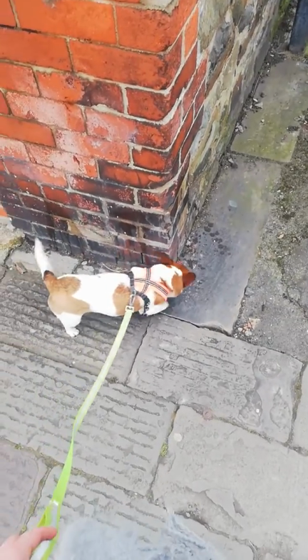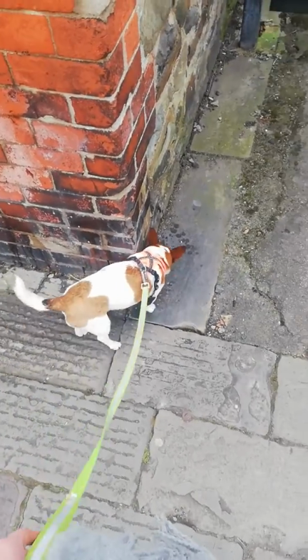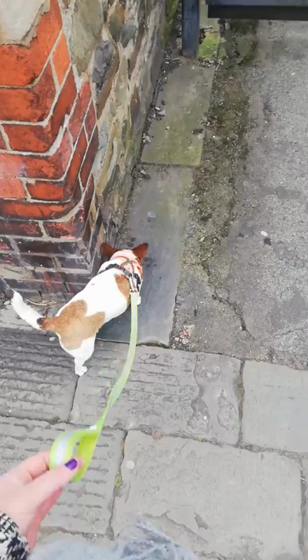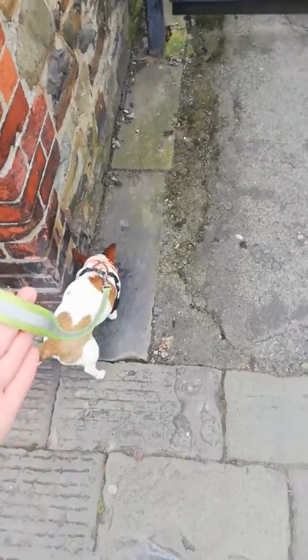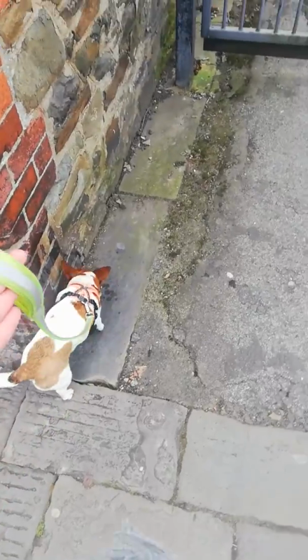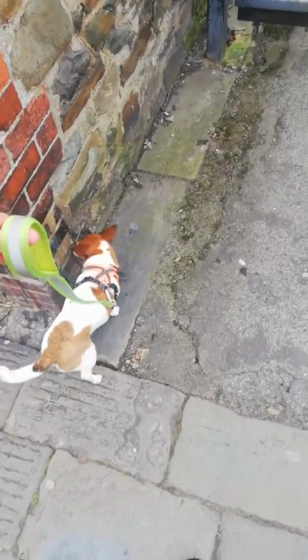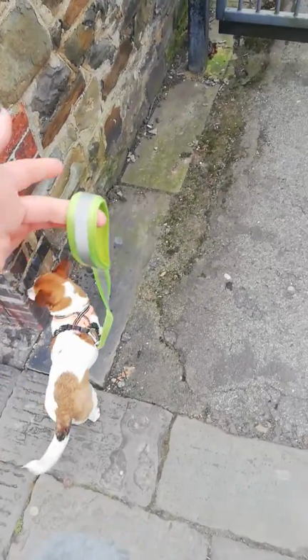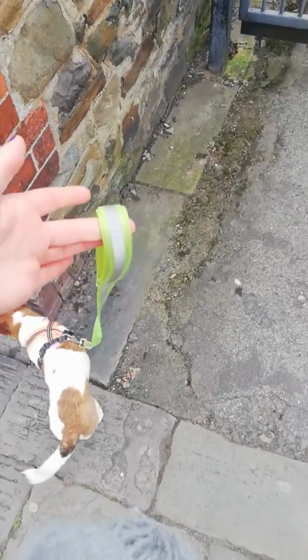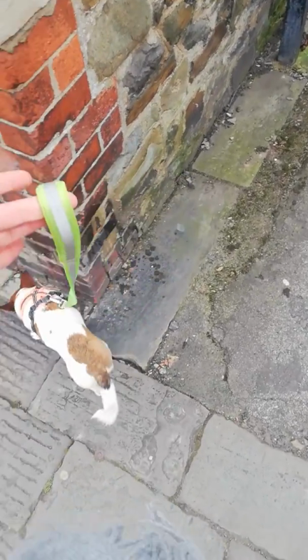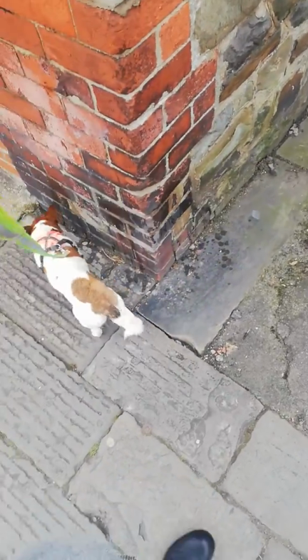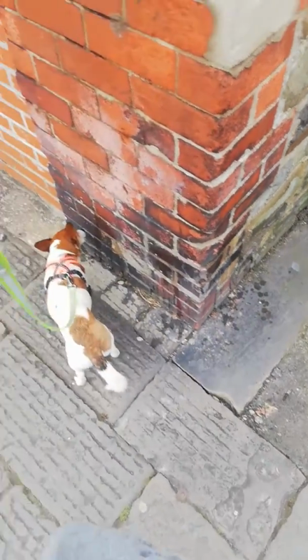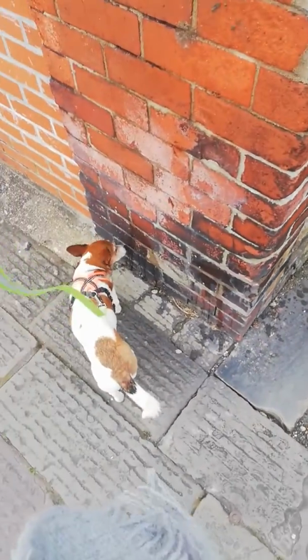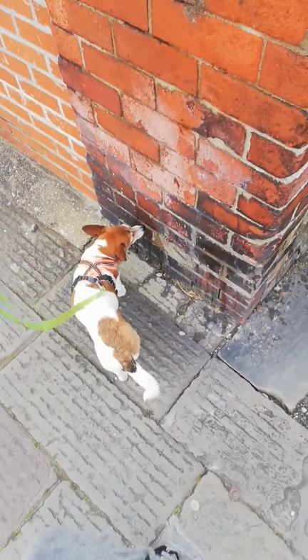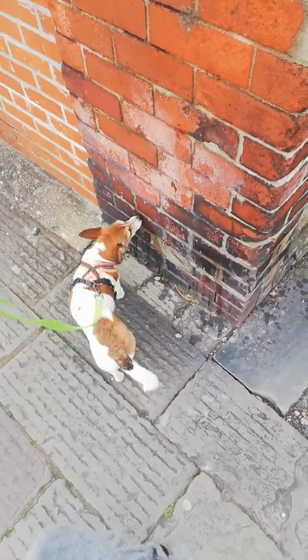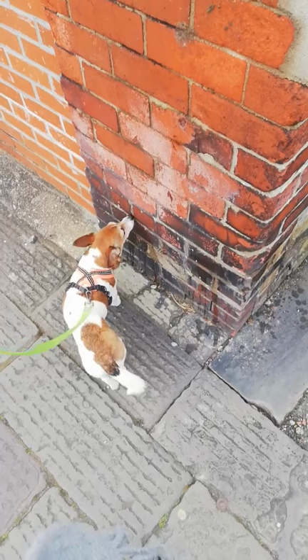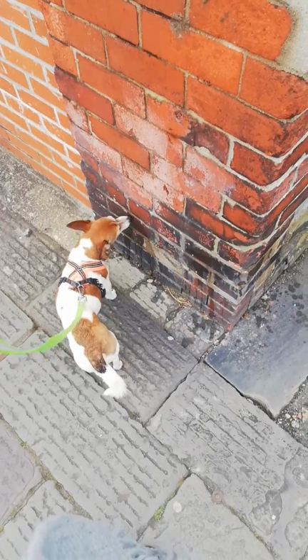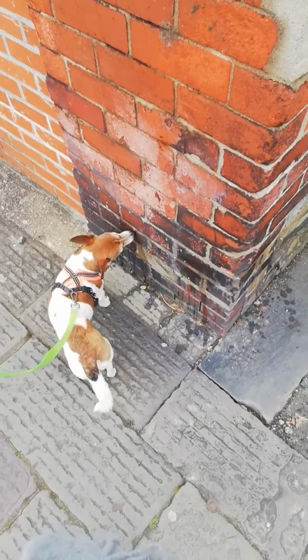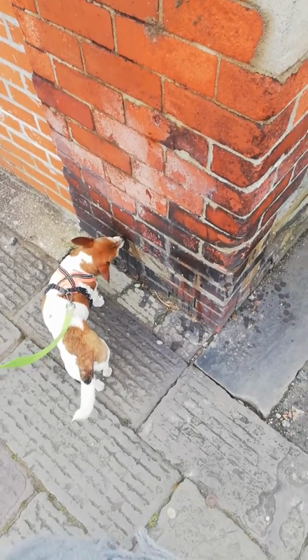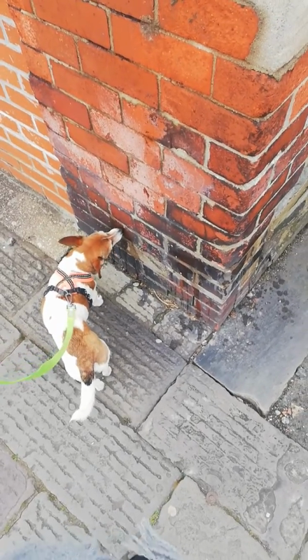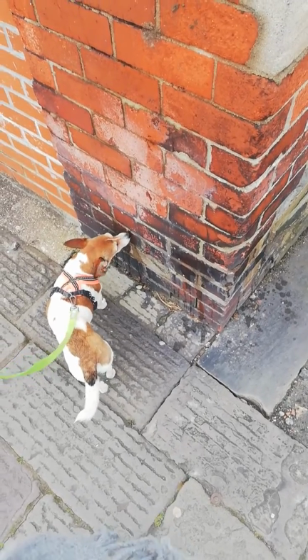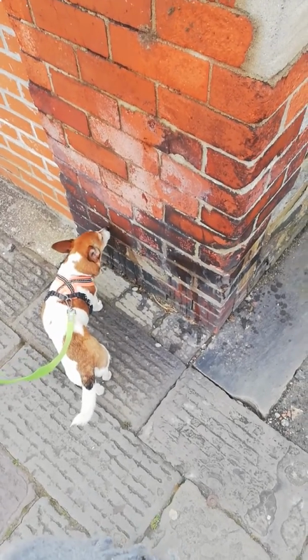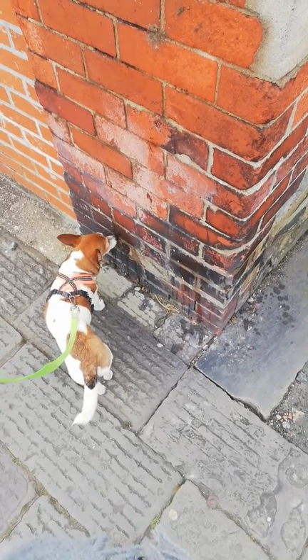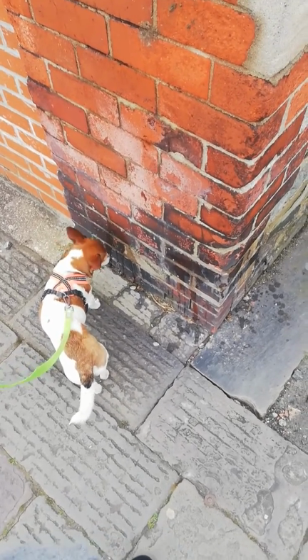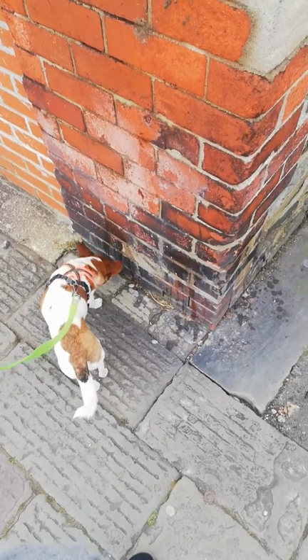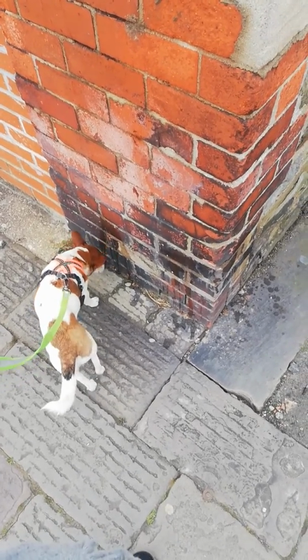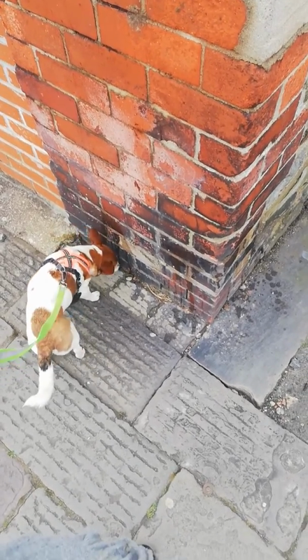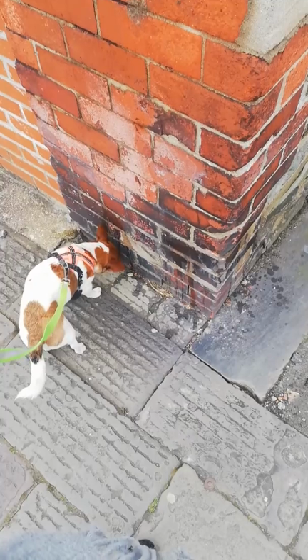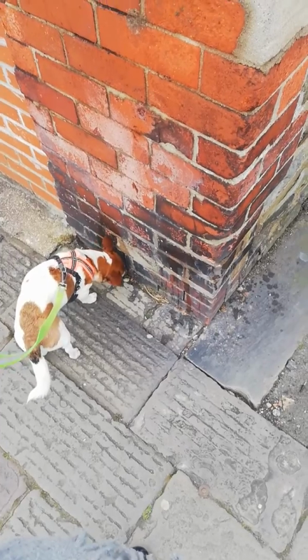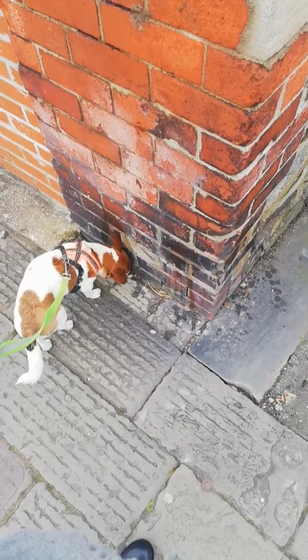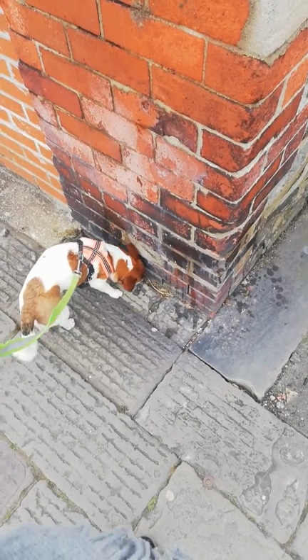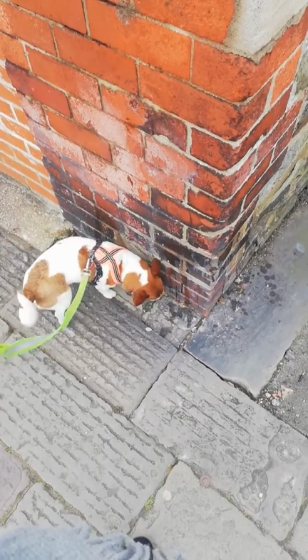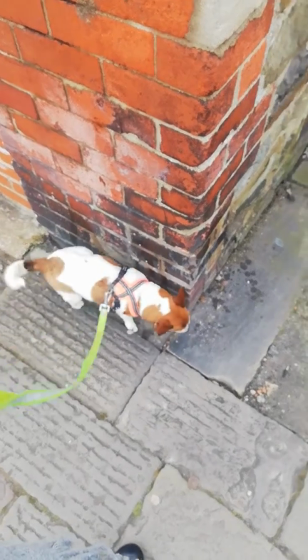First and foremost, it's about smells. So let them, with a nice loose lead, enjoy it as much as possible, because this is what the walk is for them. But I do understand it can get a bit stalling sometimes, insofar as you just can't get anywhere.